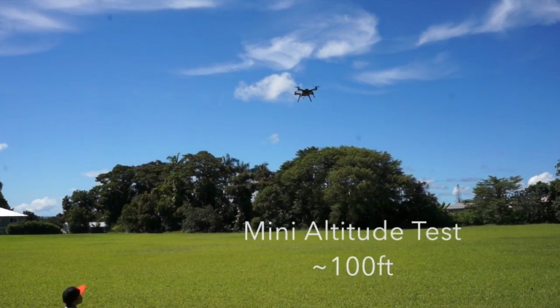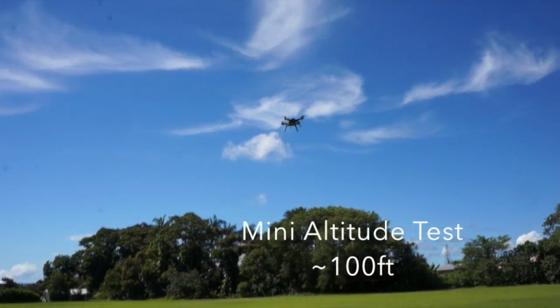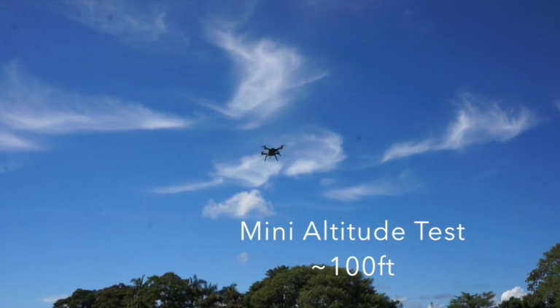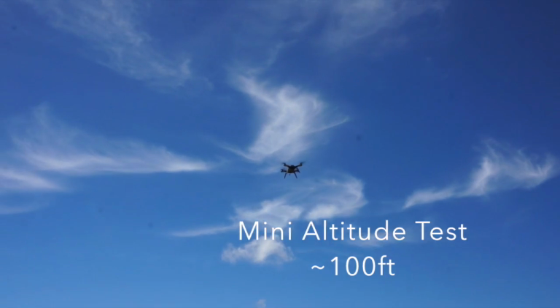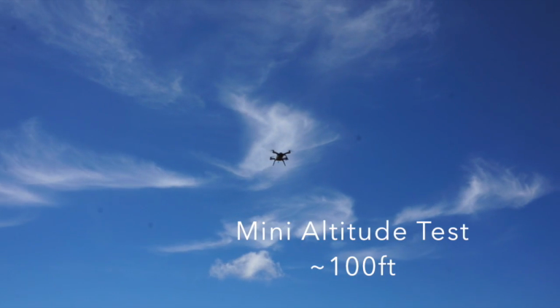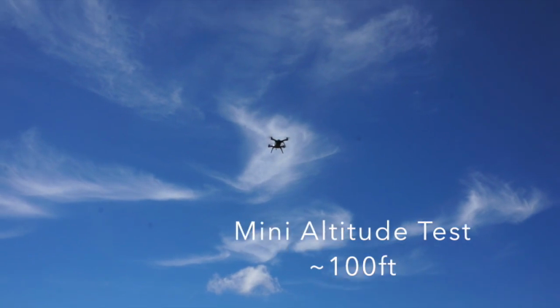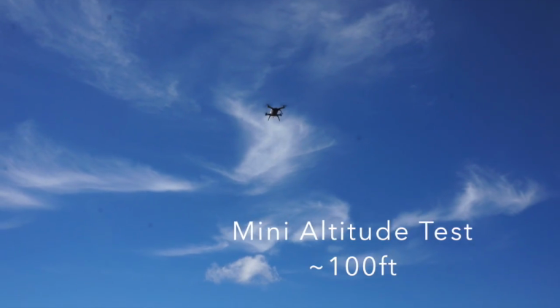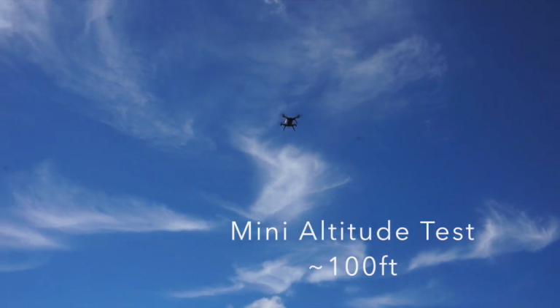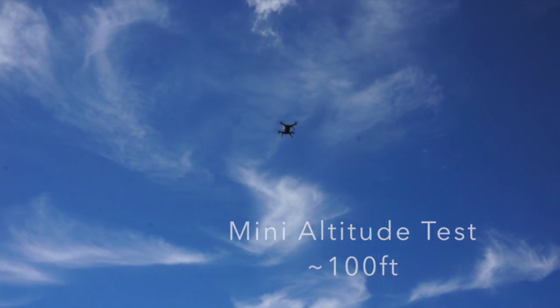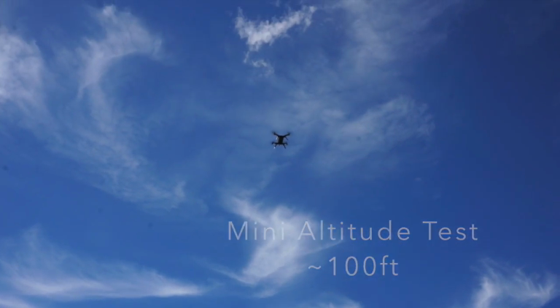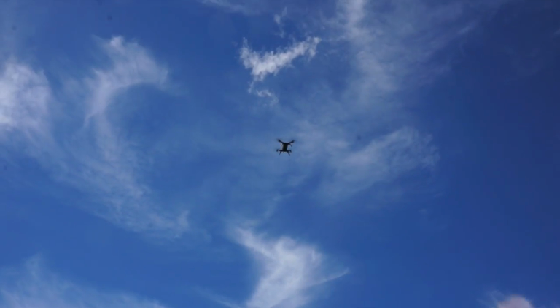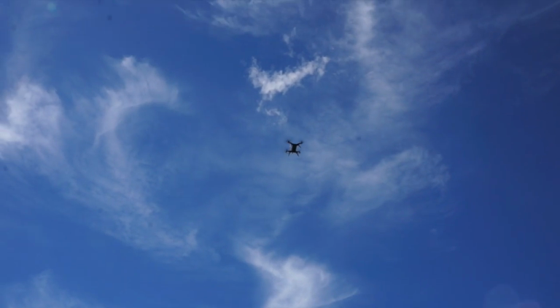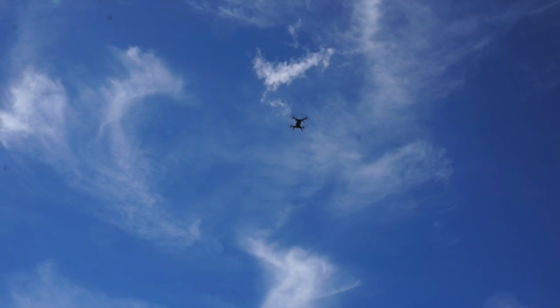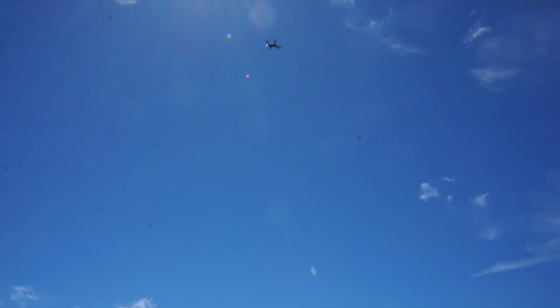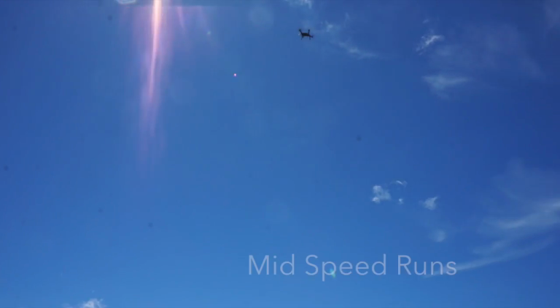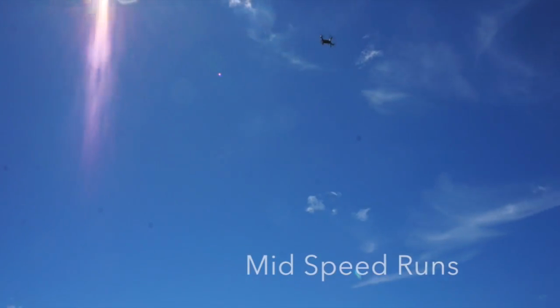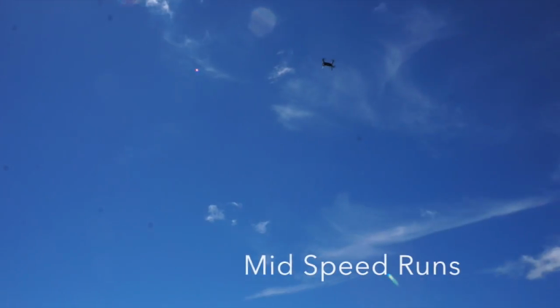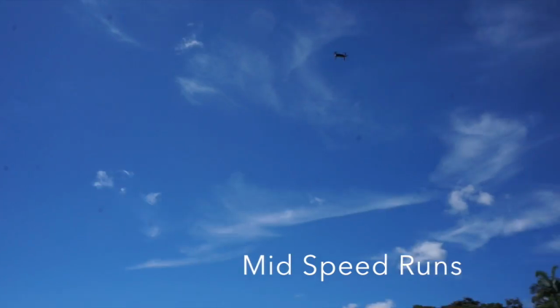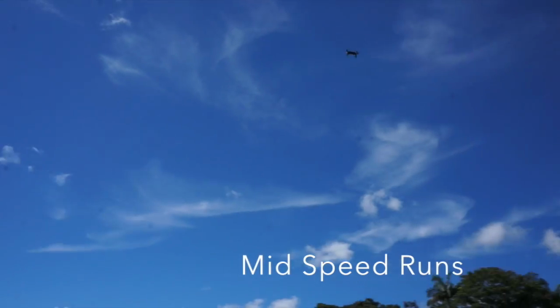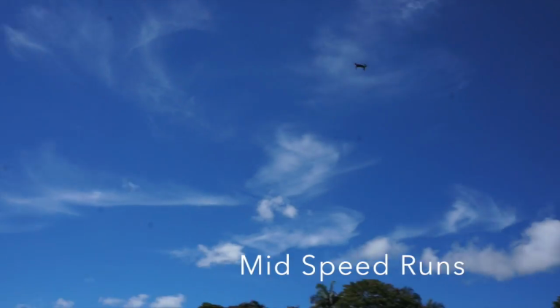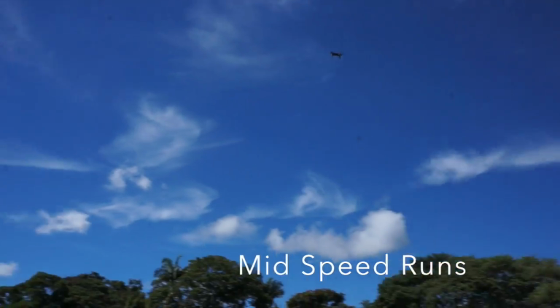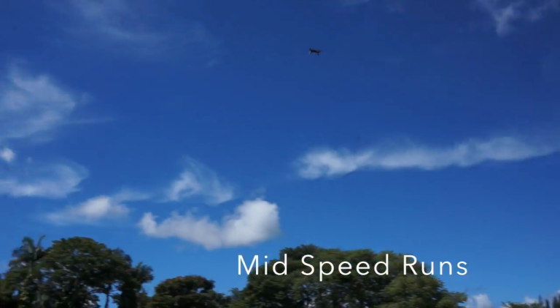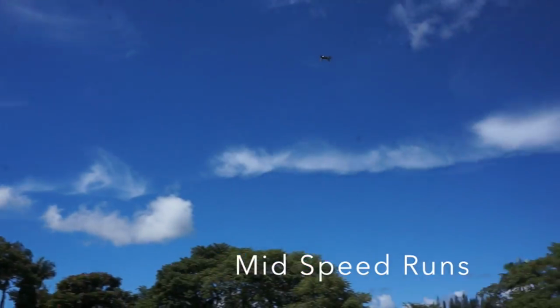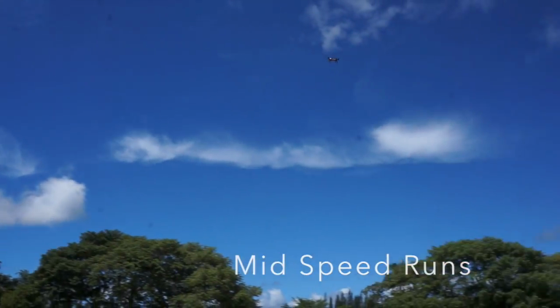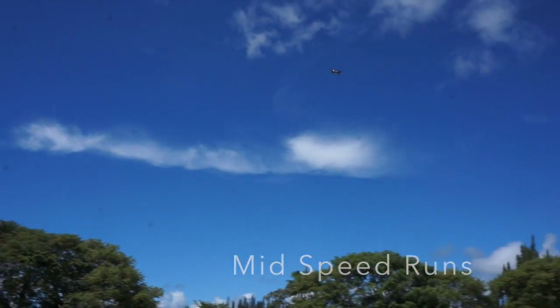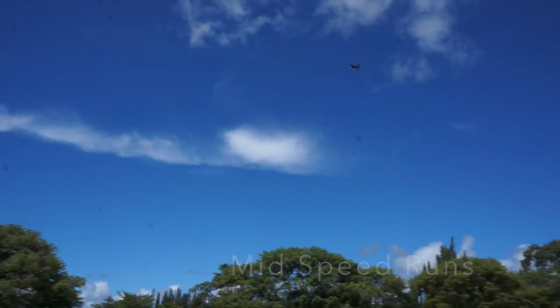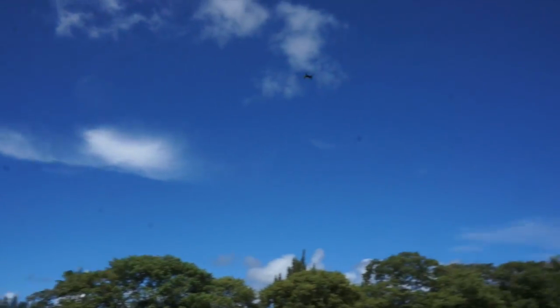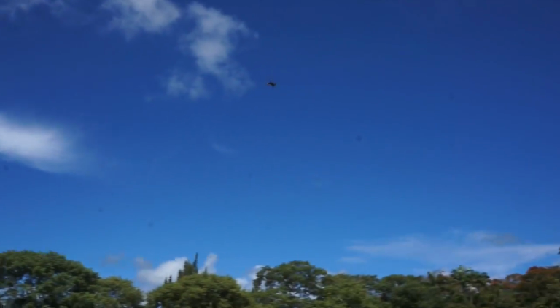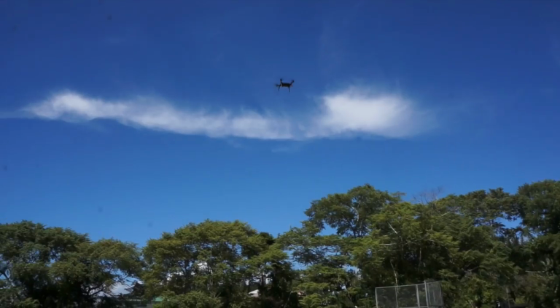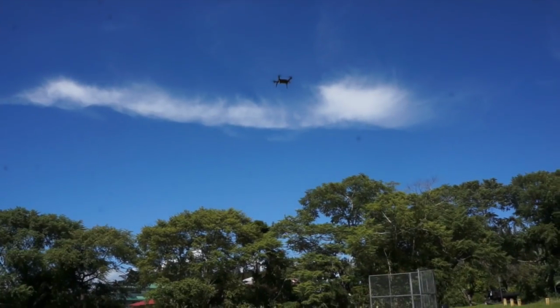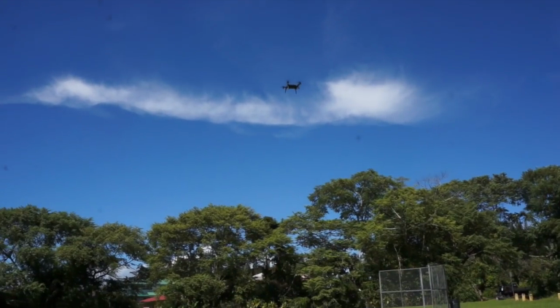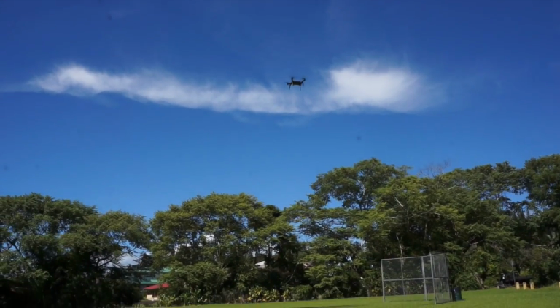And here we go. I decided to set it for 100ft altitude just to get more space and crank up the speed a little bit more. The handle is really nice, really stable.